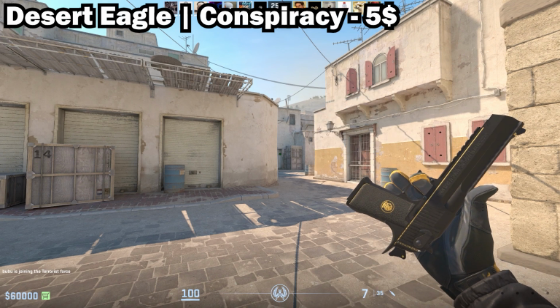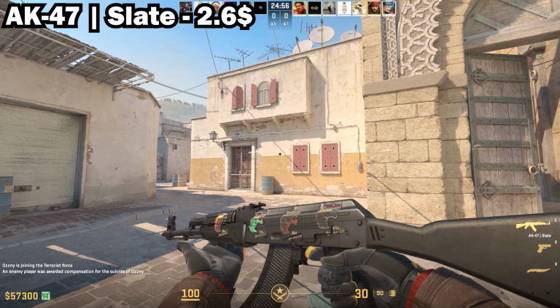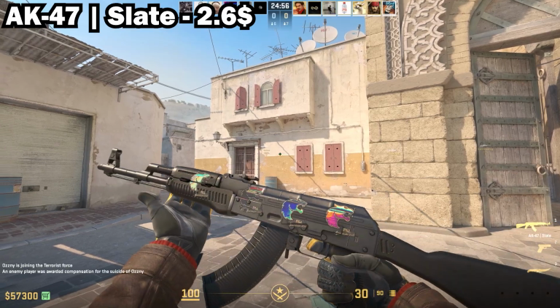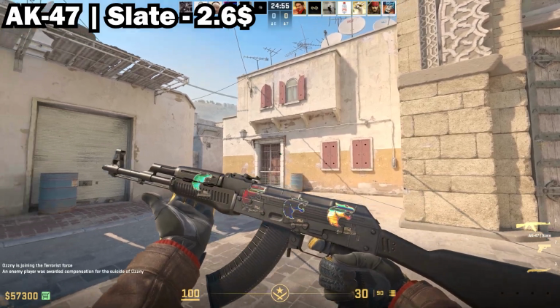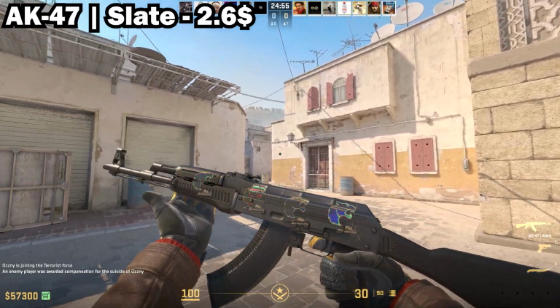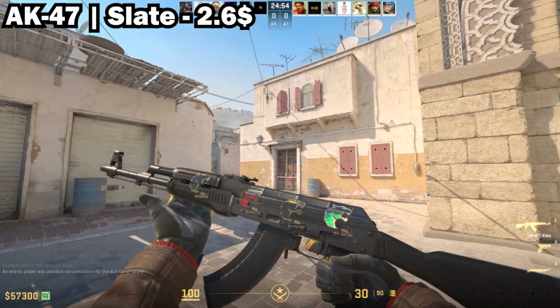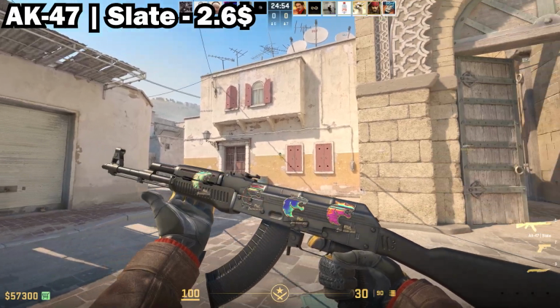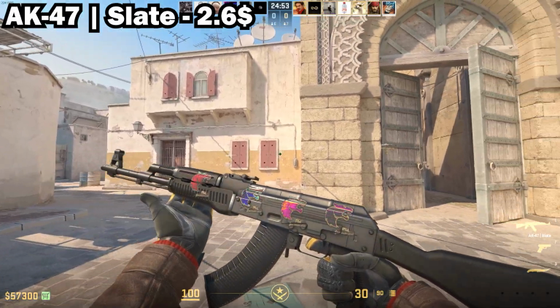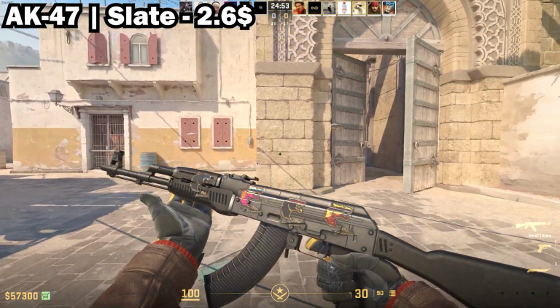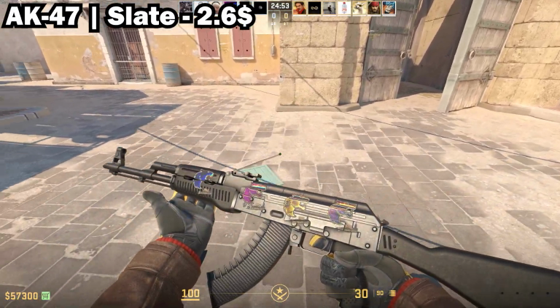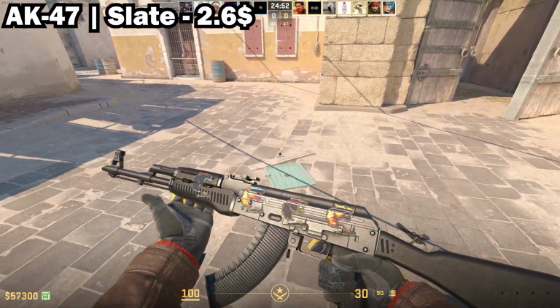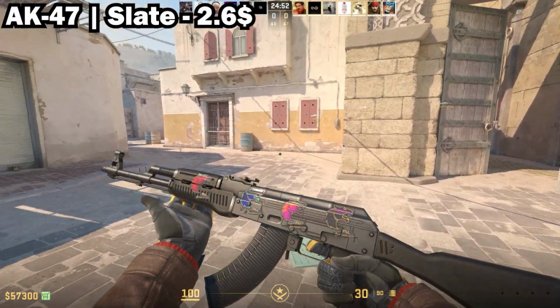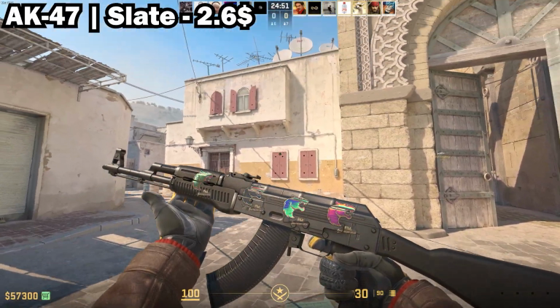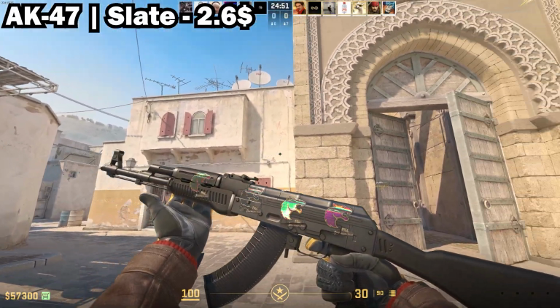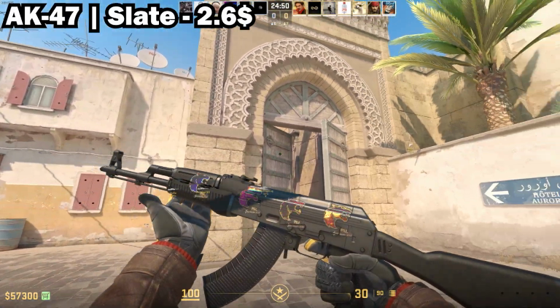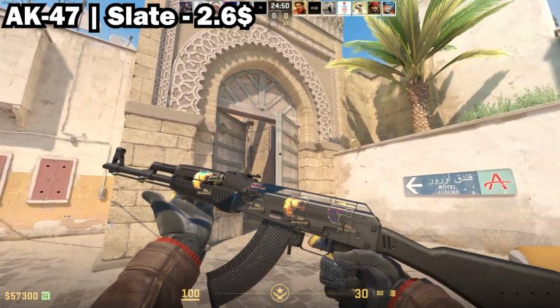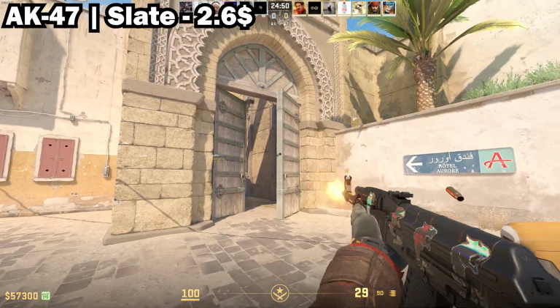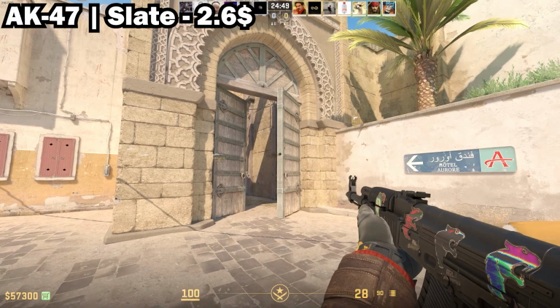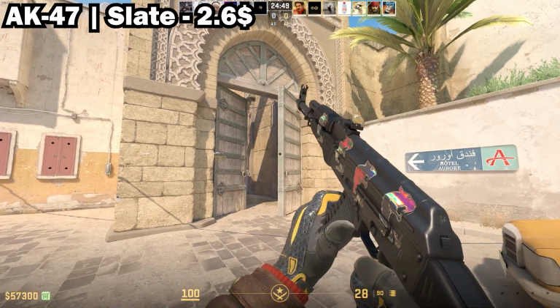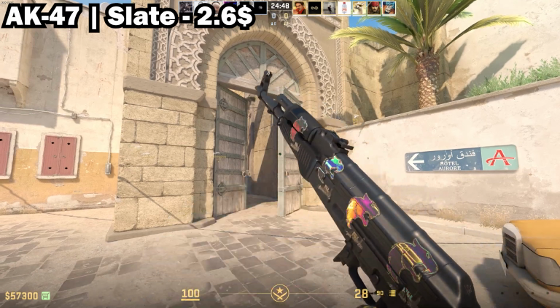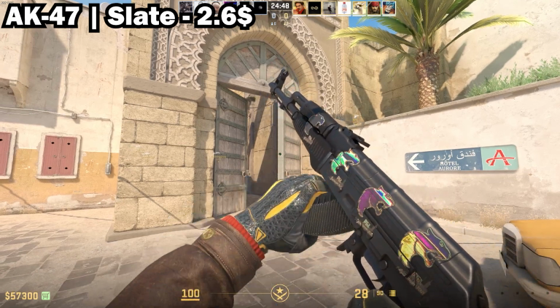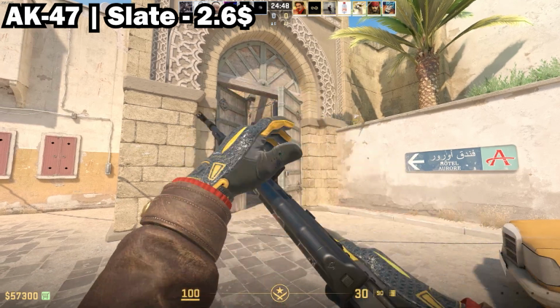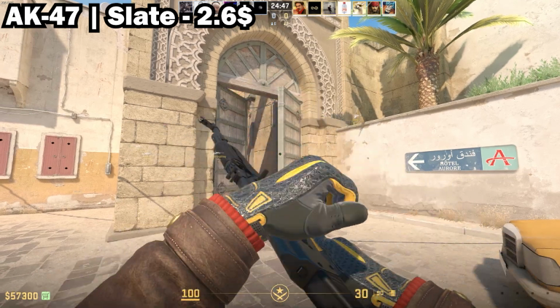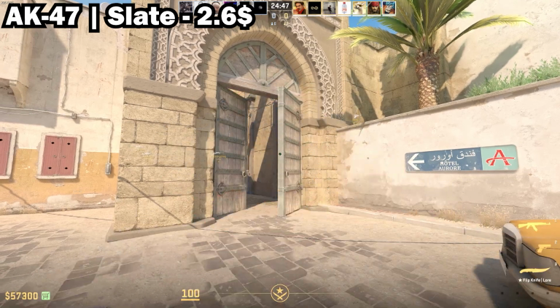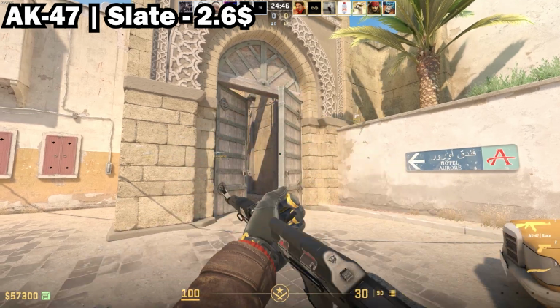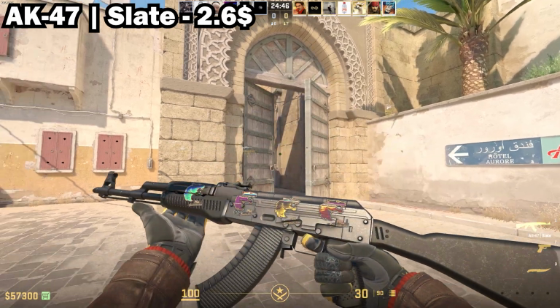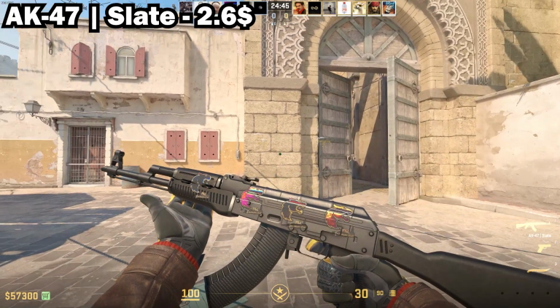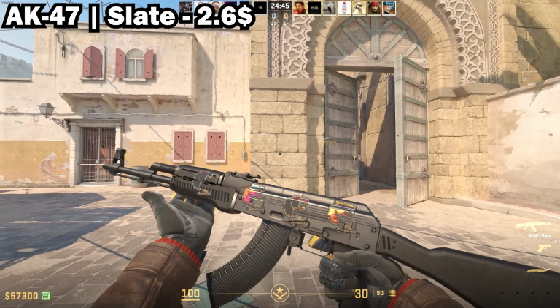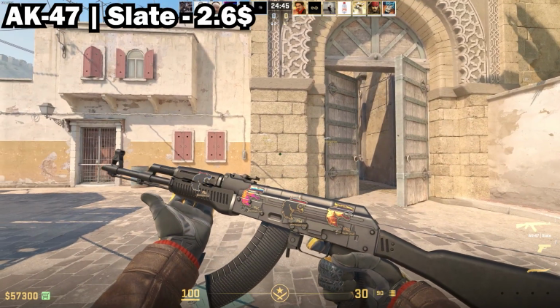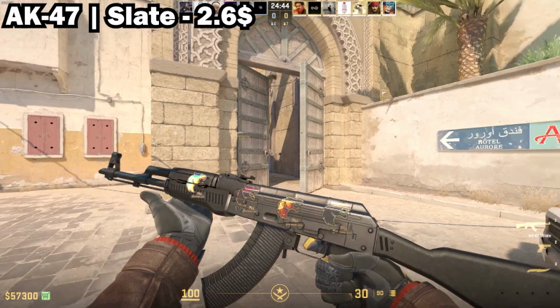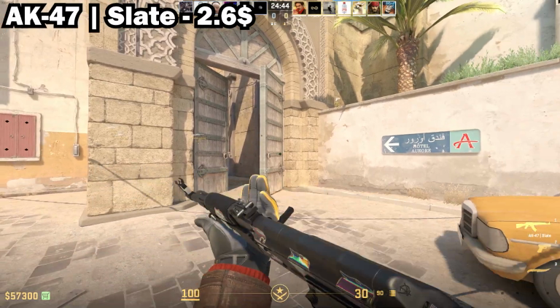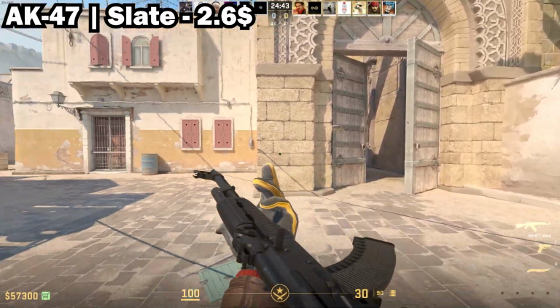In 4th place we have the AK-47 Slate in Field-Tested. This is probably the best cheap AK in the game. It is fully black and there's not much to say about it — you can basically fit any holo sticker on there and it will look very nice.